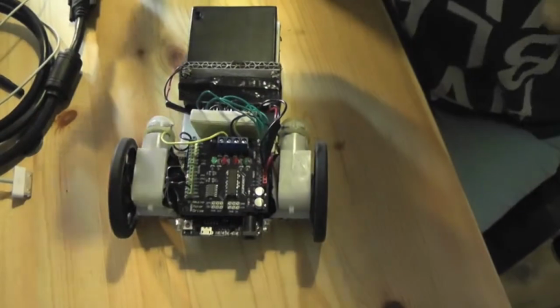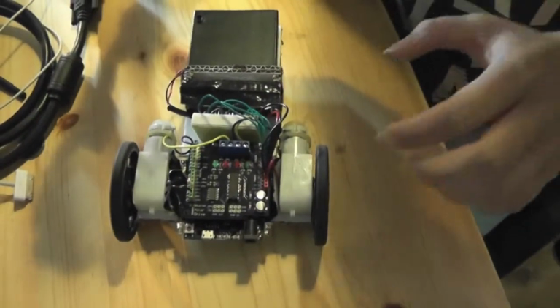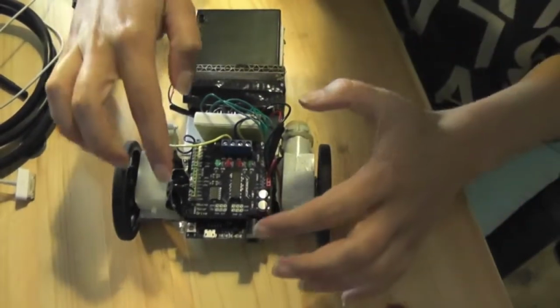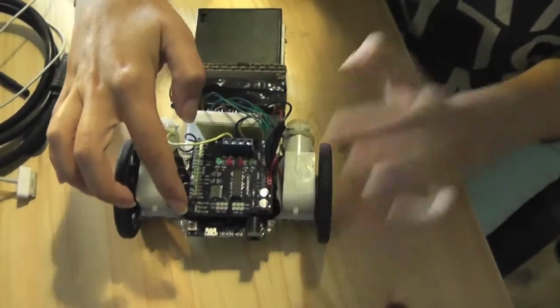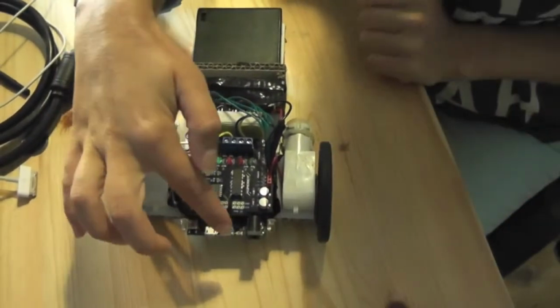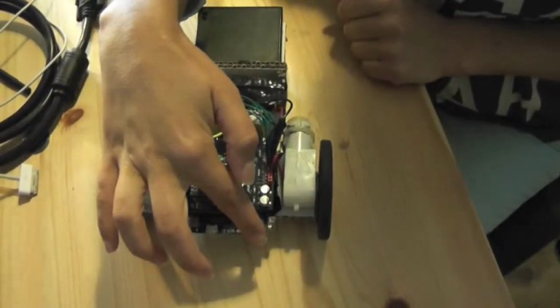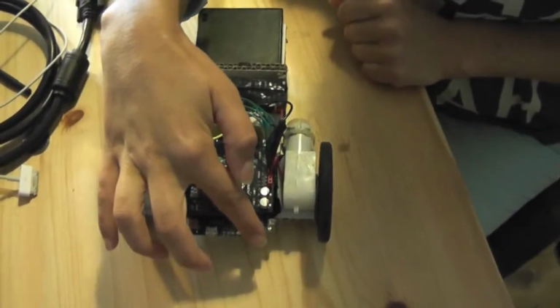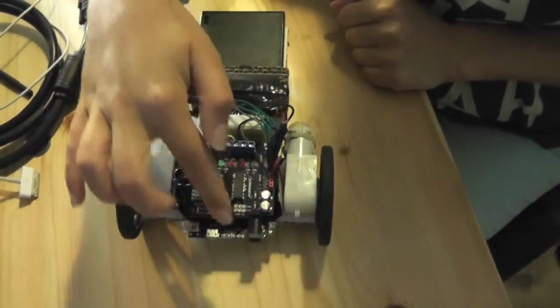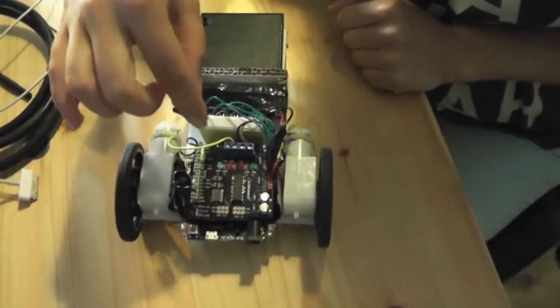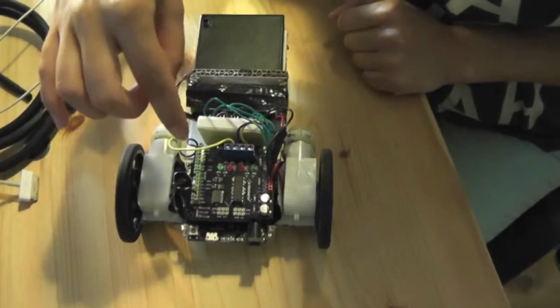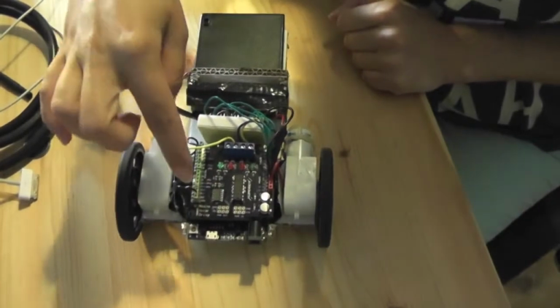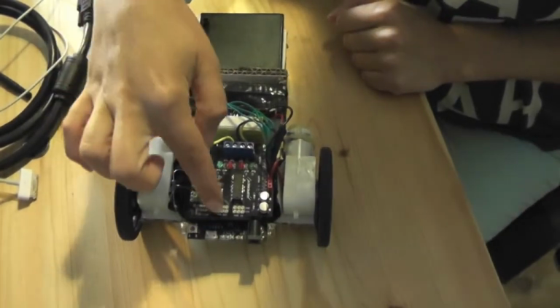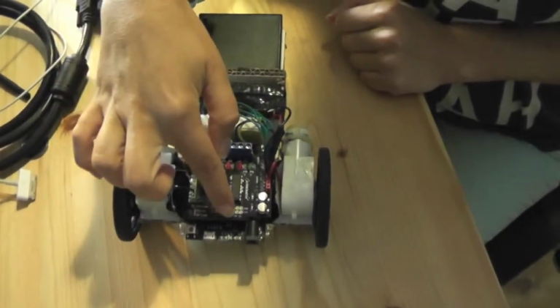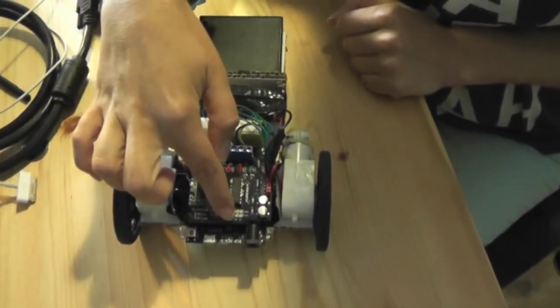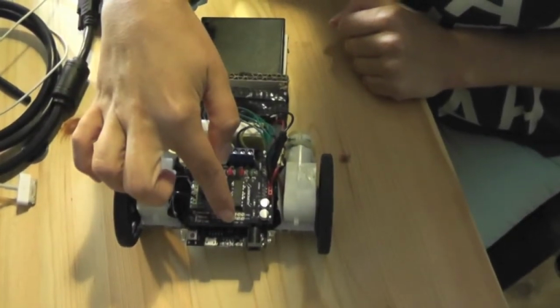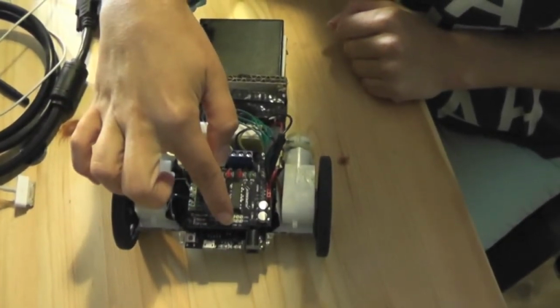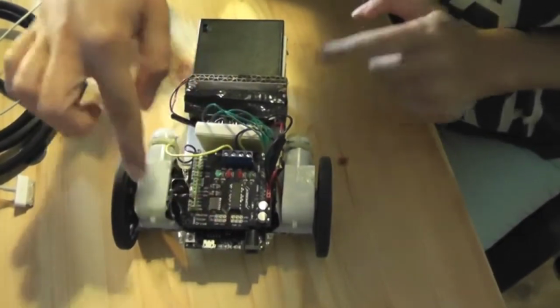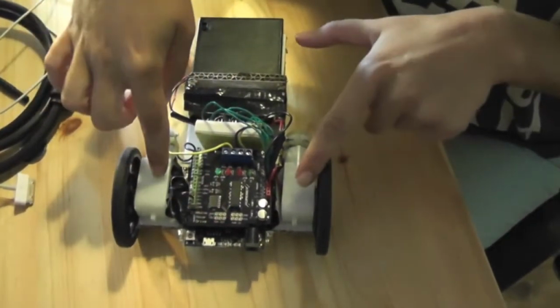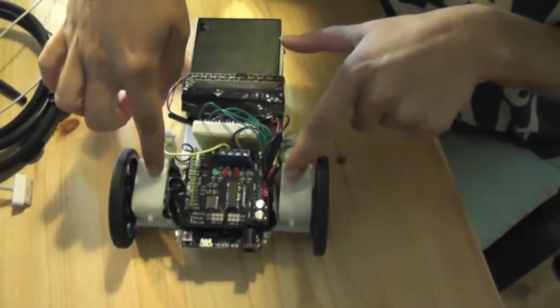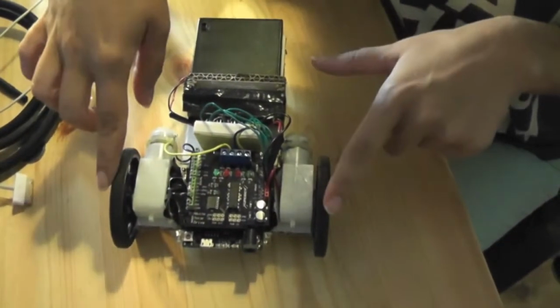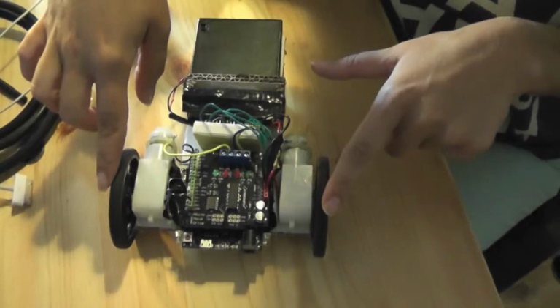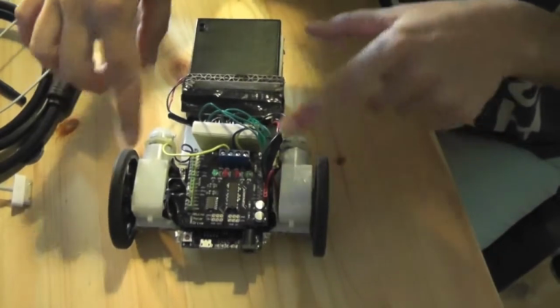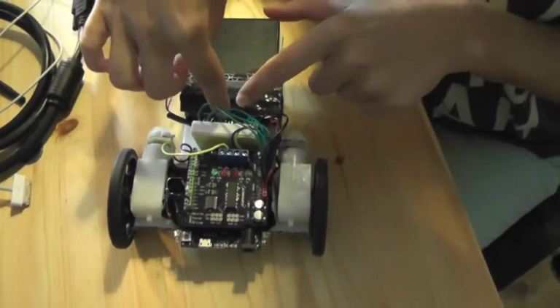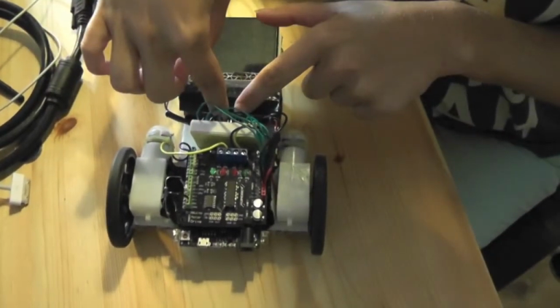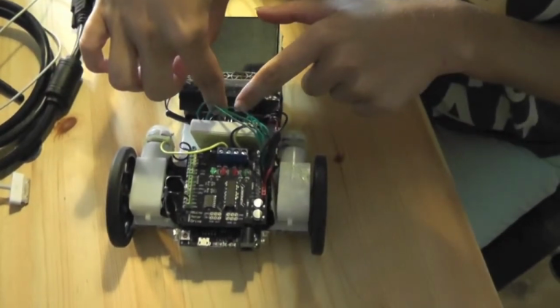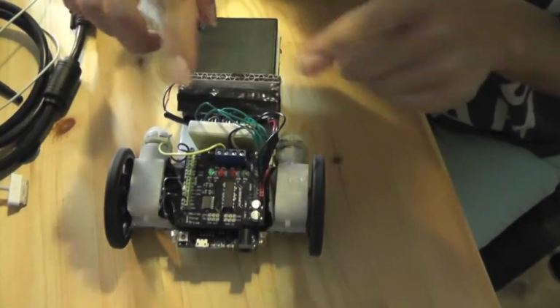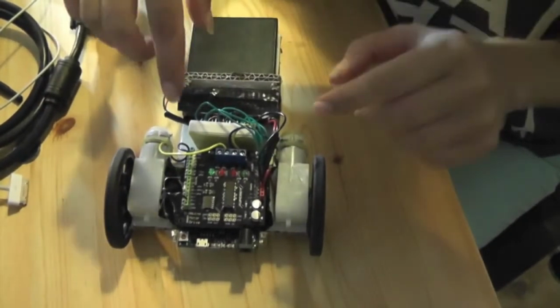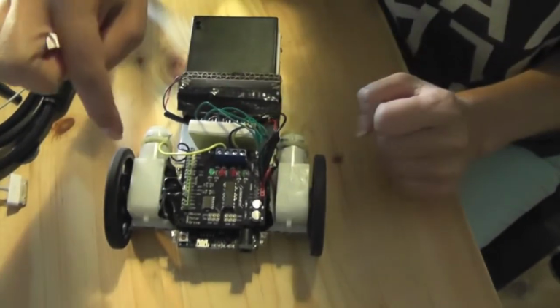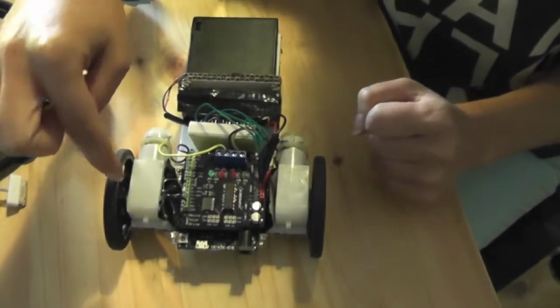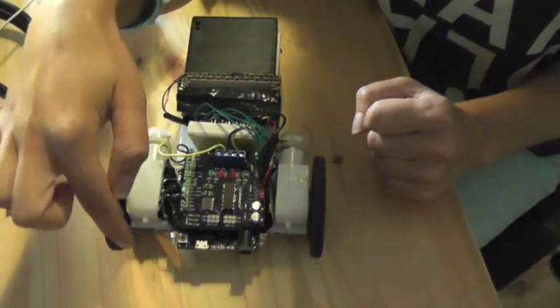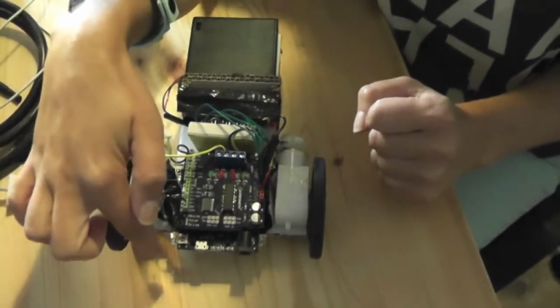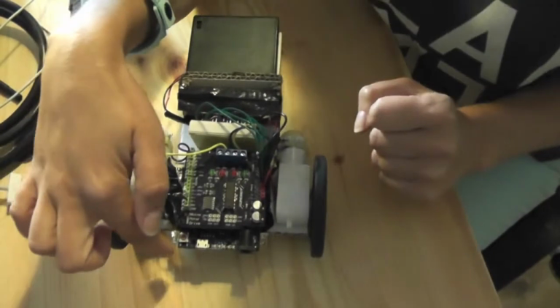The components include a Leonardo, which is a type of Arduino, a 1A motor shield plus motors, wheels, and photodetectors.